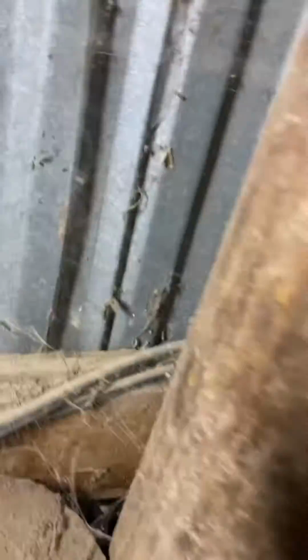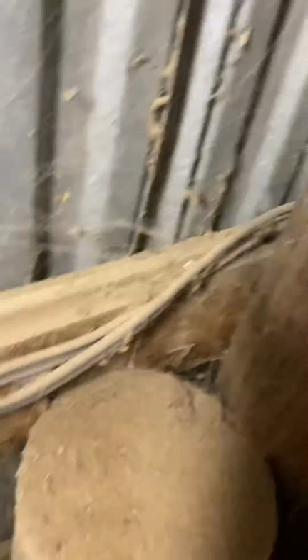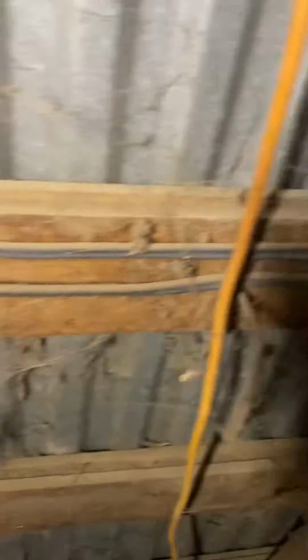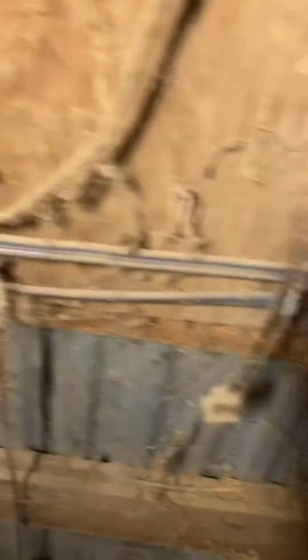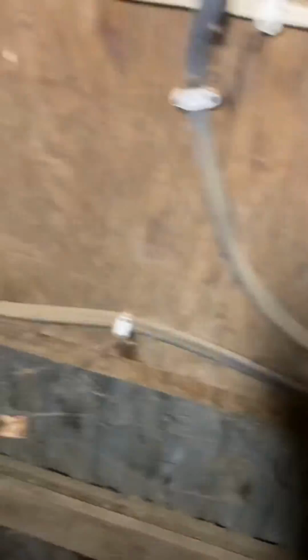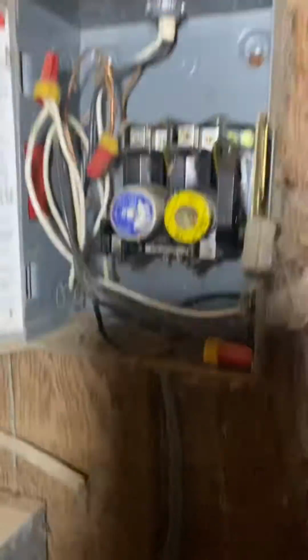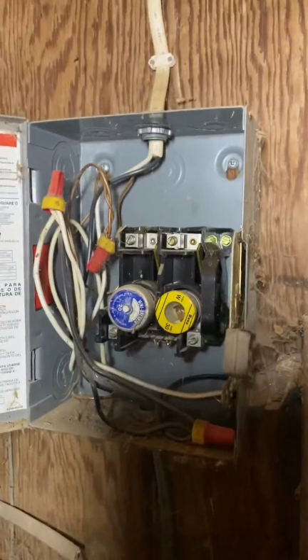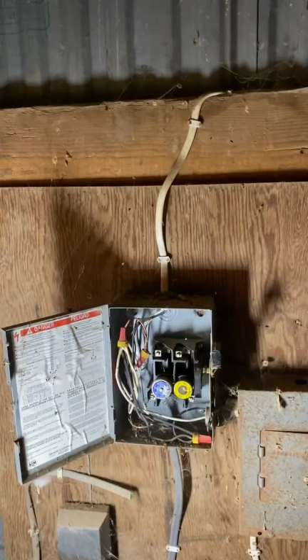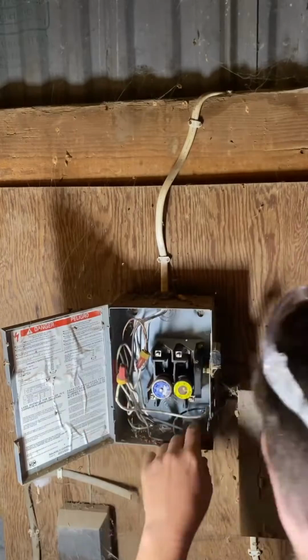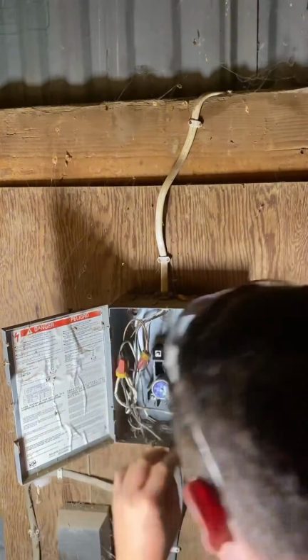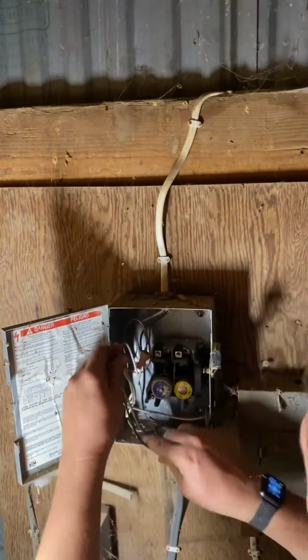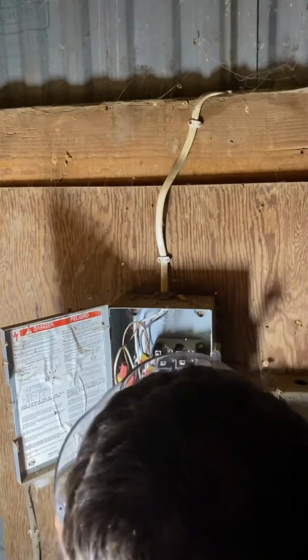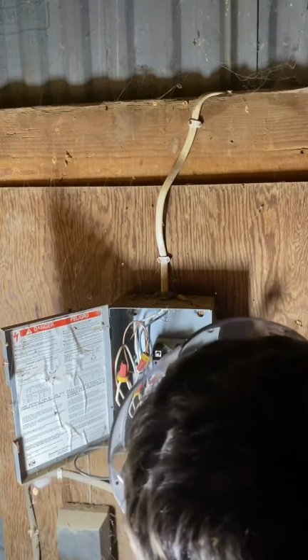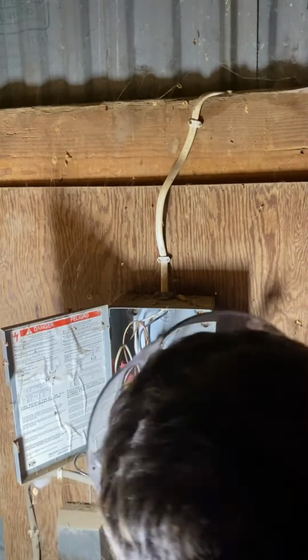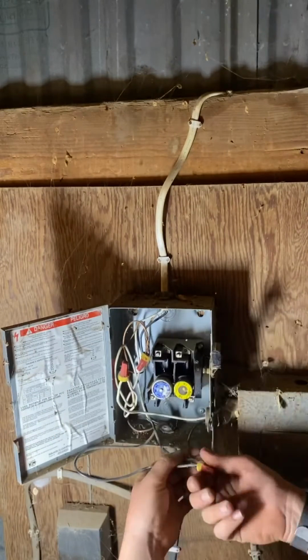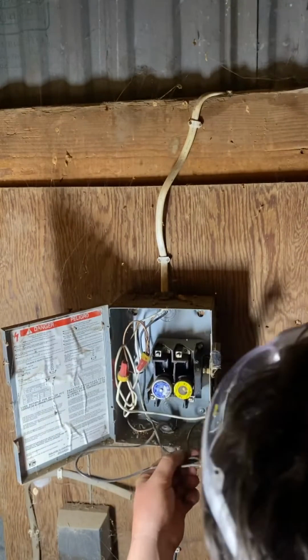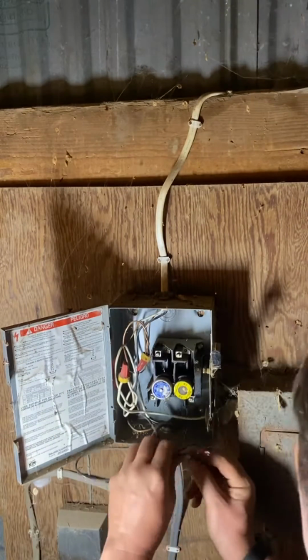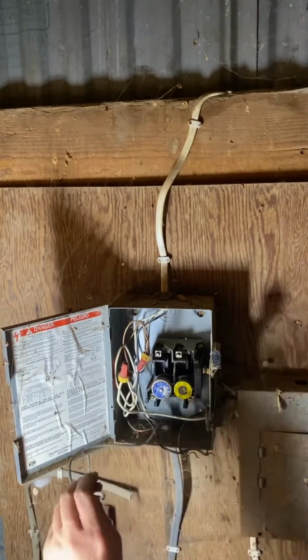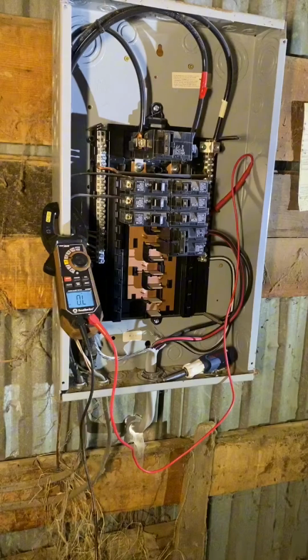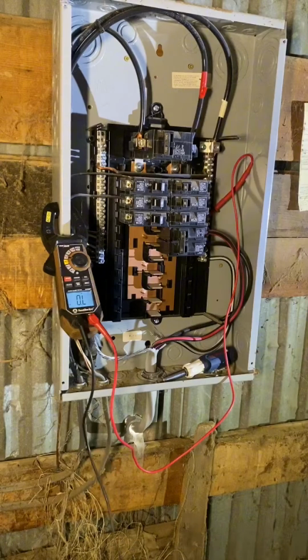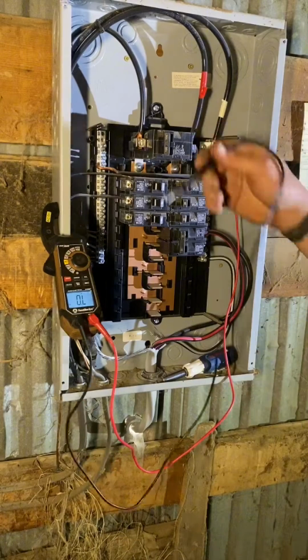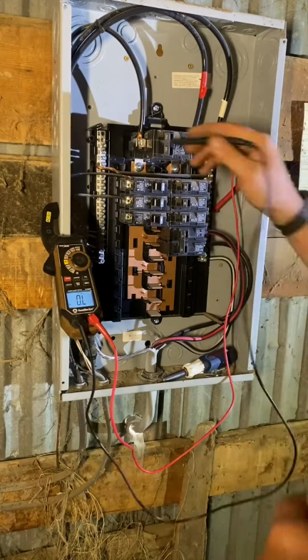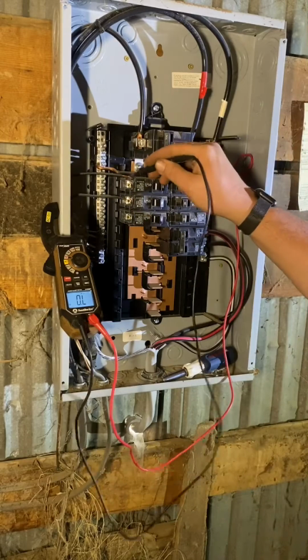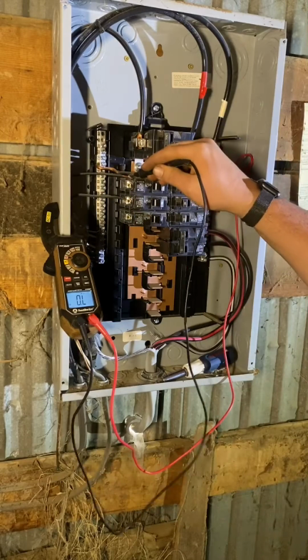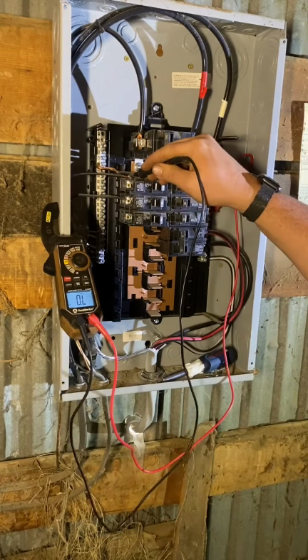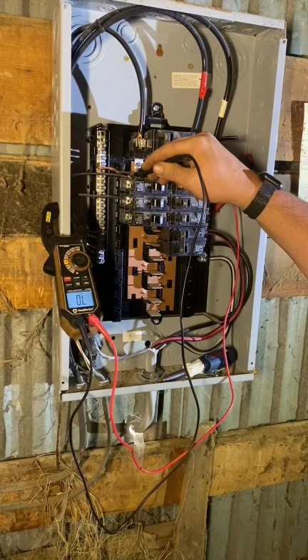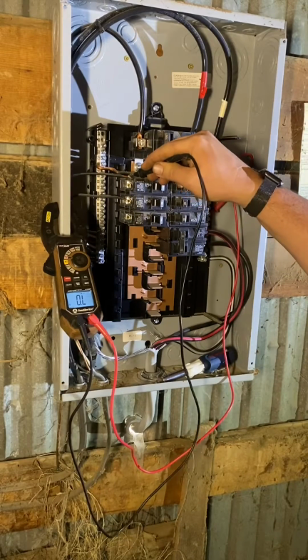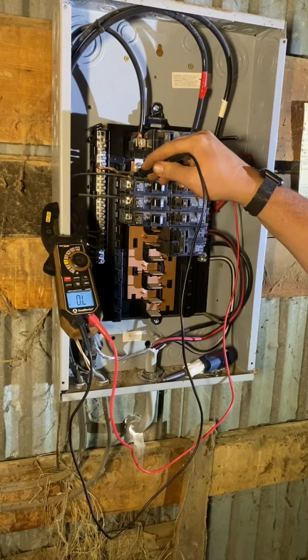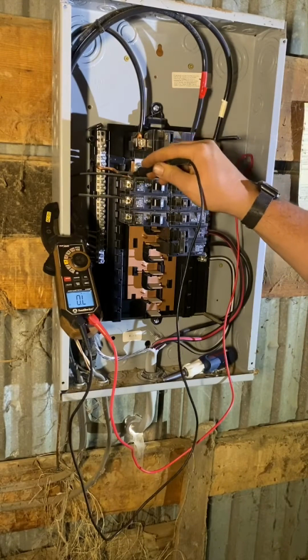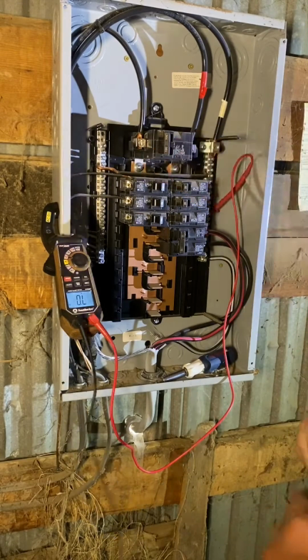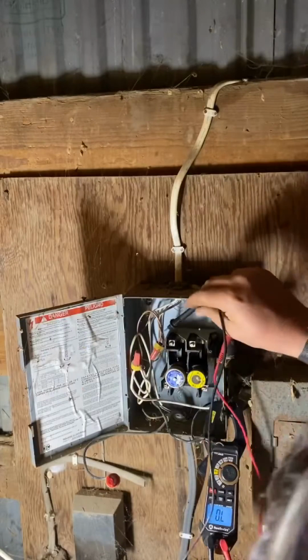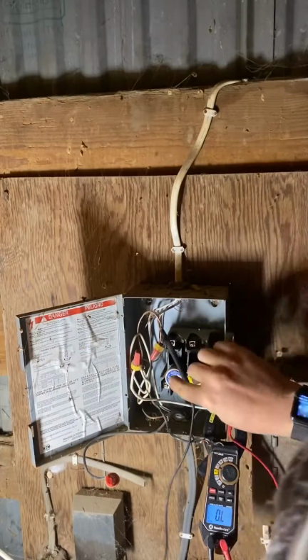About 10 feet away we trace the wire to this junction box. We've got three wires — power coming in and two going out. Go back to the panel. The short went away, so I know it's not an issue with this first section of wiring.